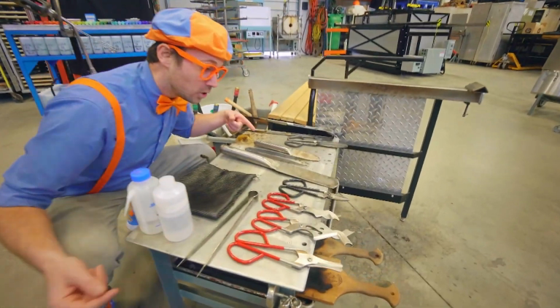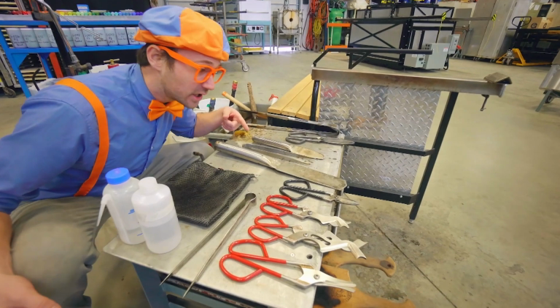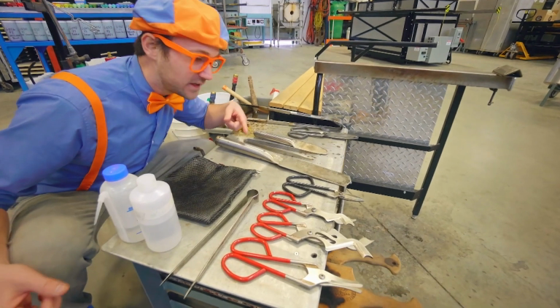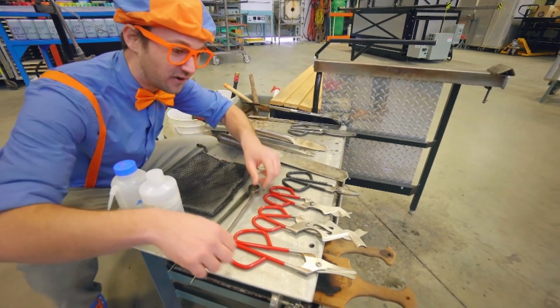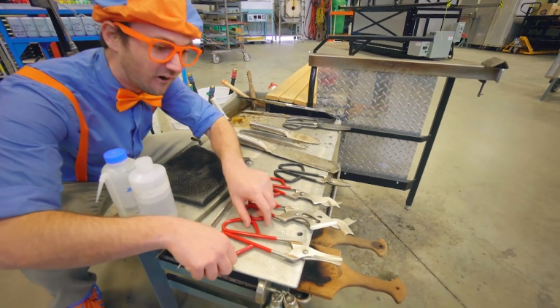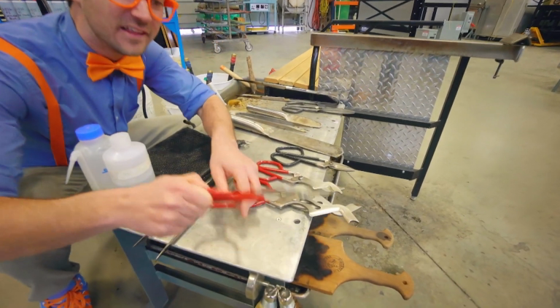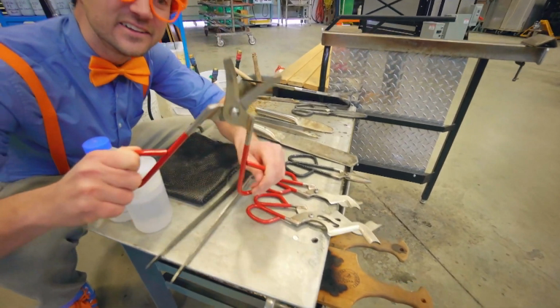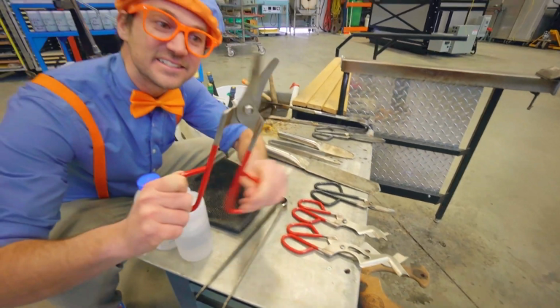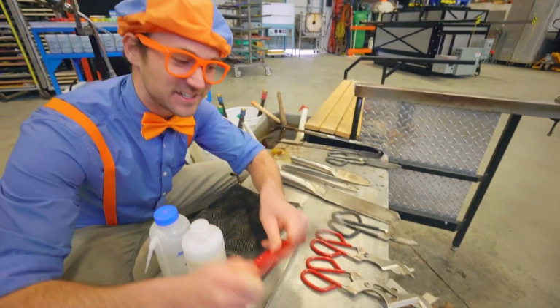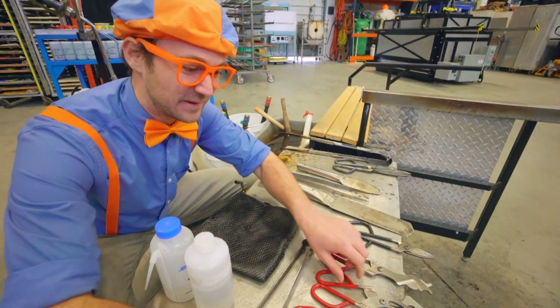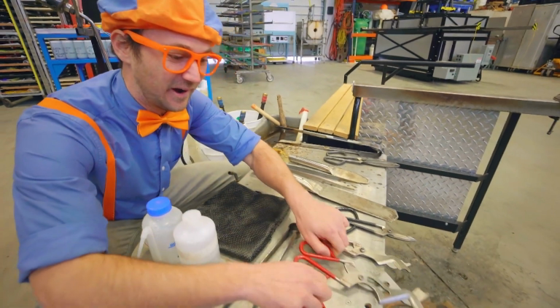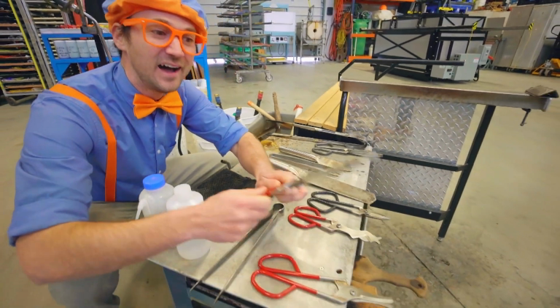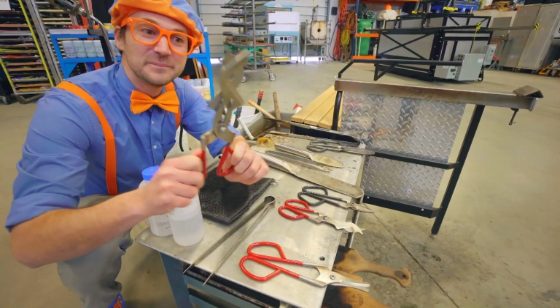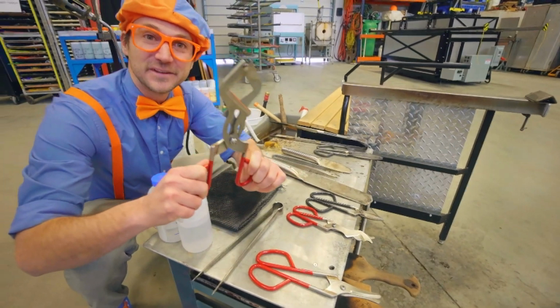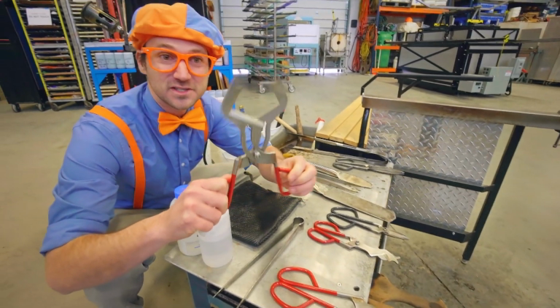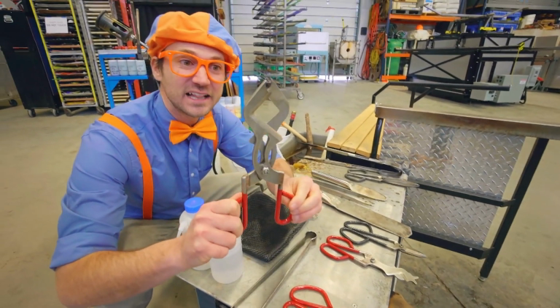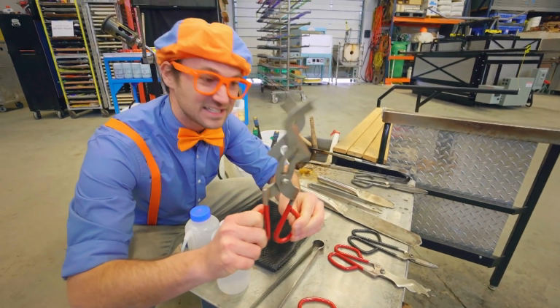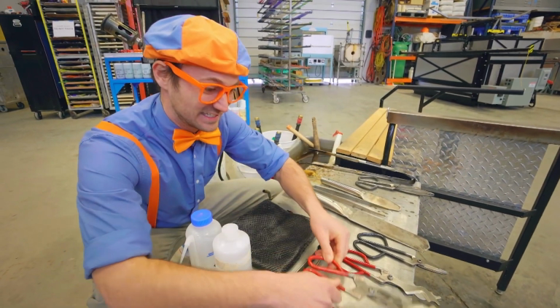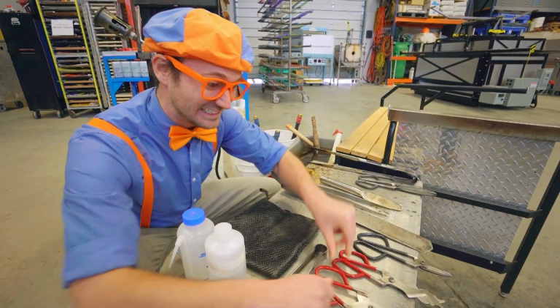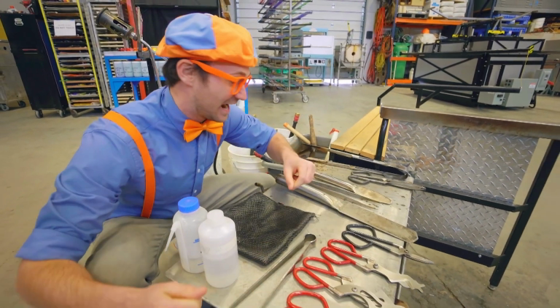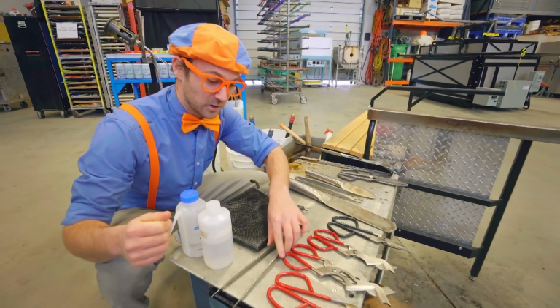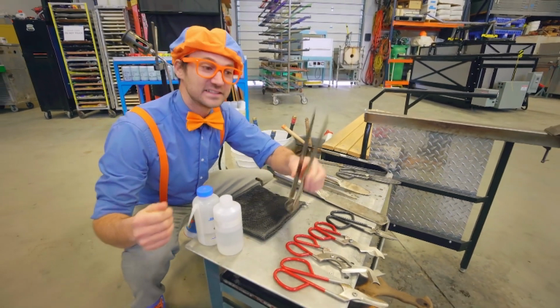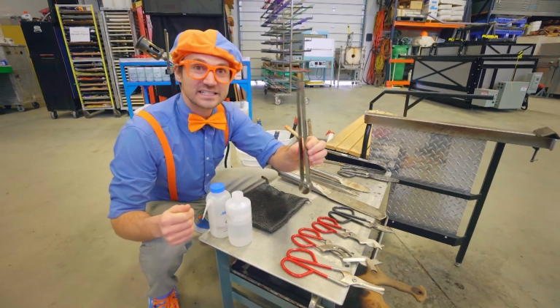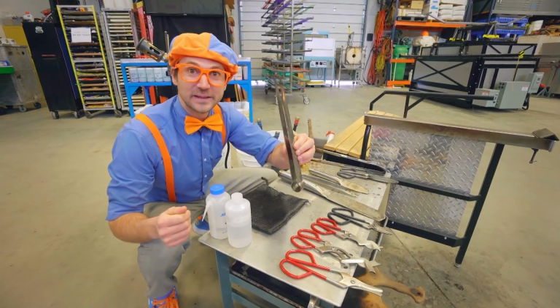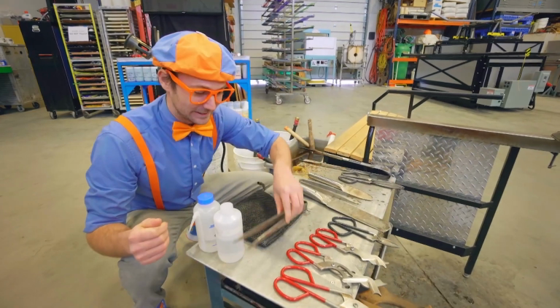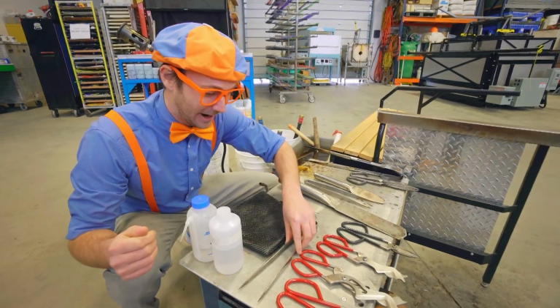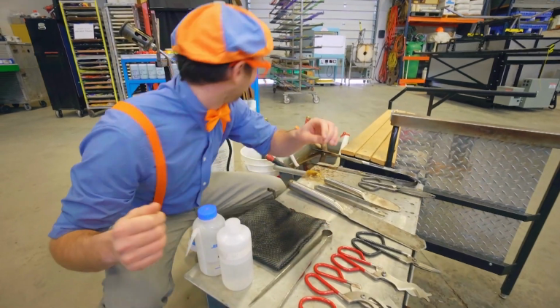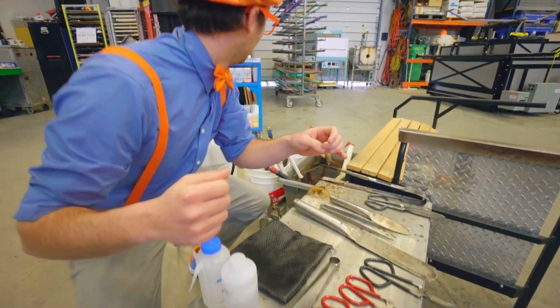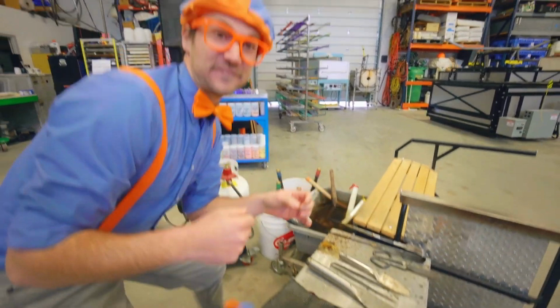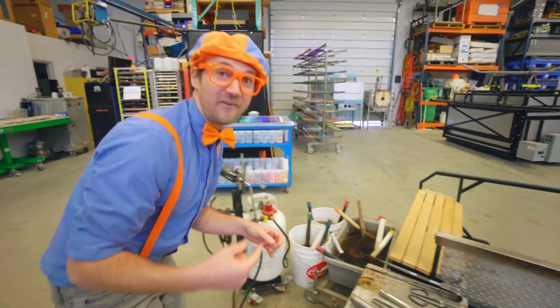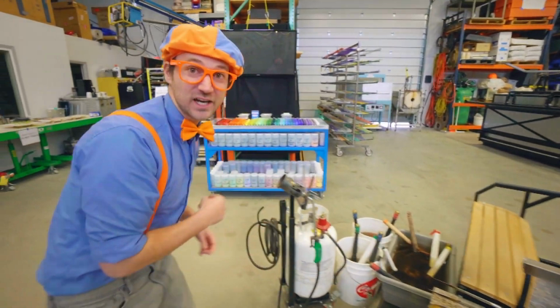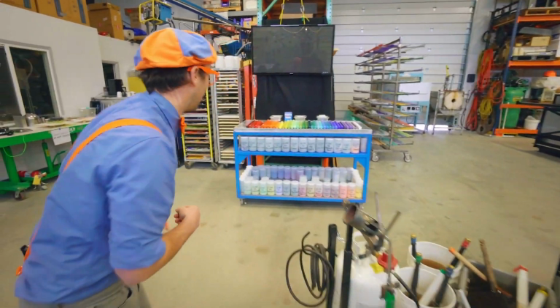Look at all these! They kind of look like scissors, but they're used for the glass. We'll look into these a little bit later, but for now, come check this out.